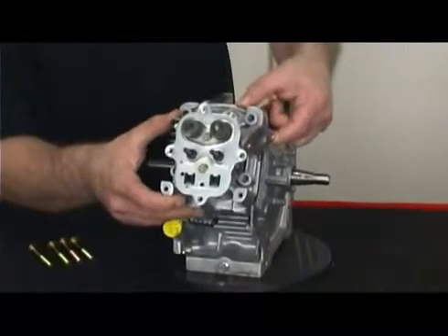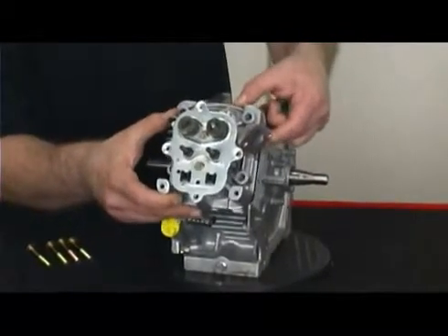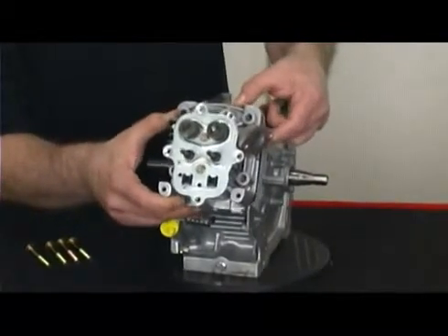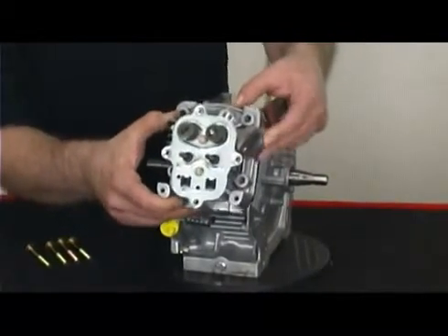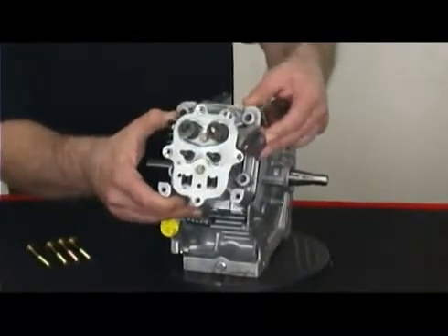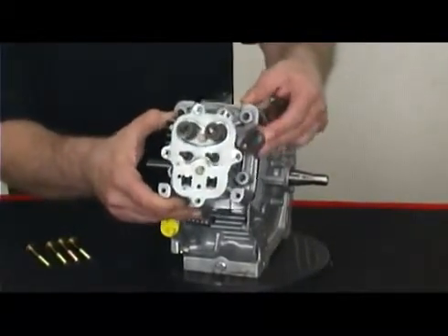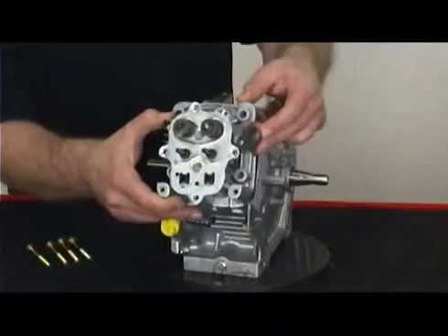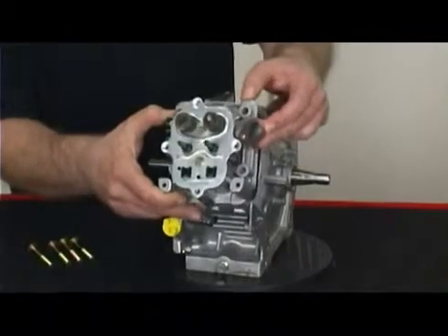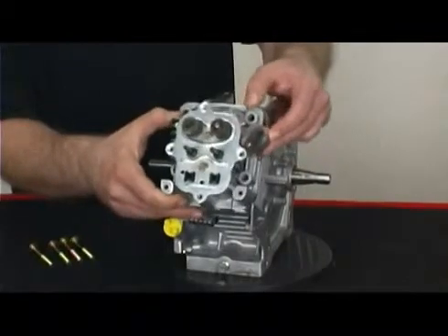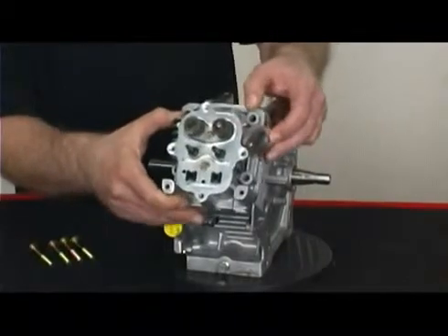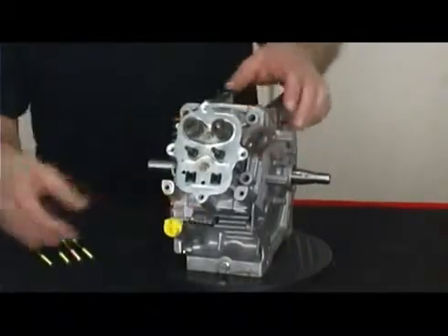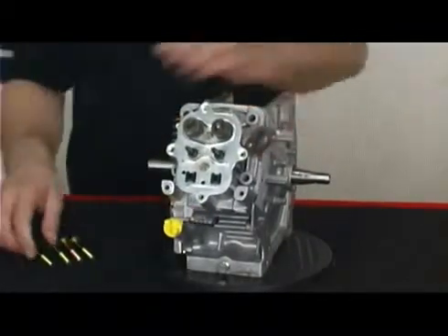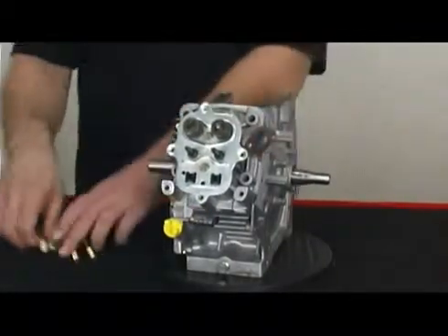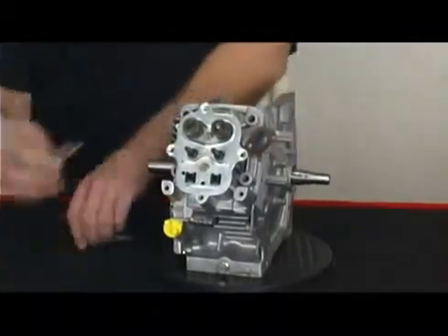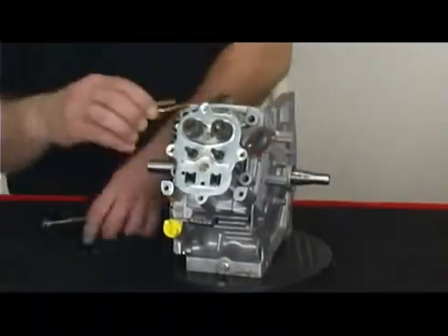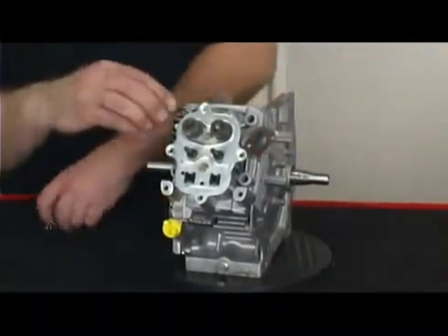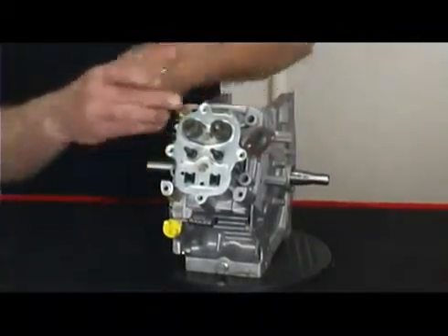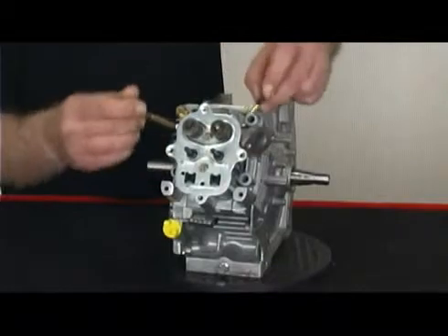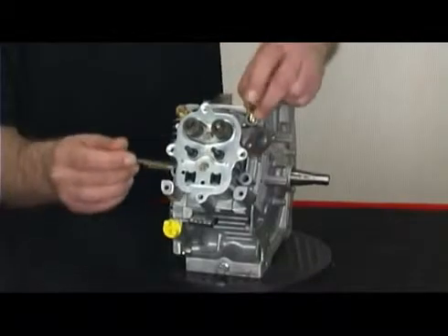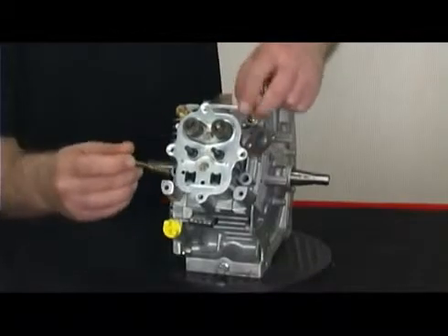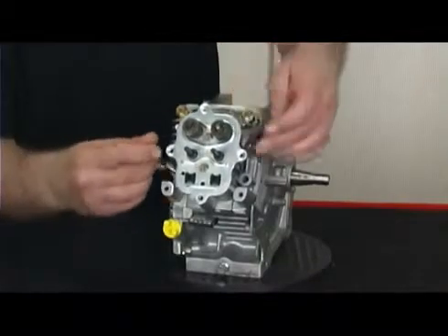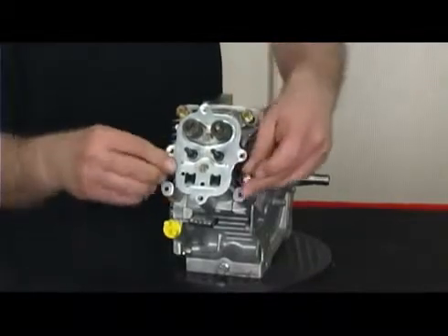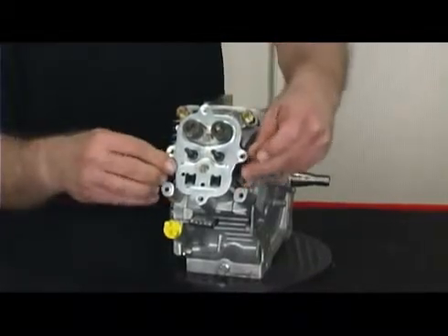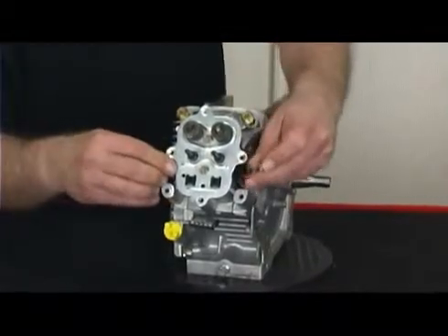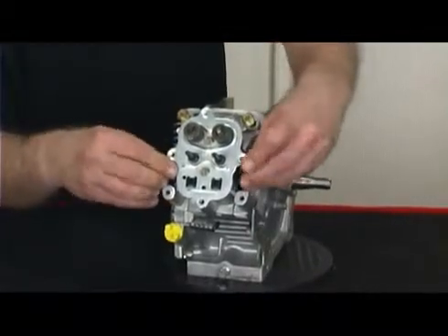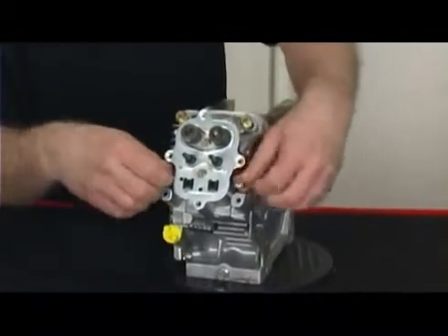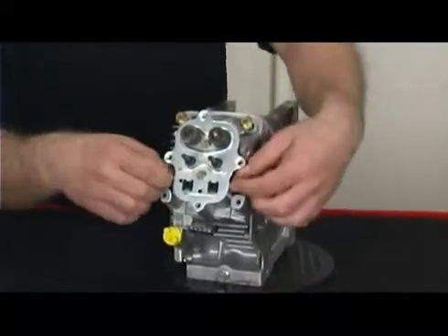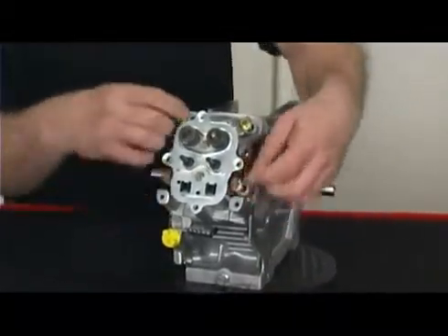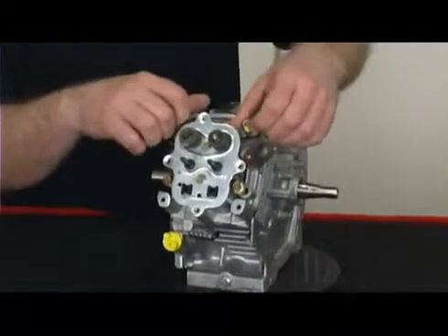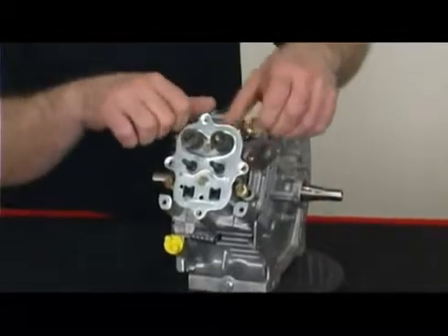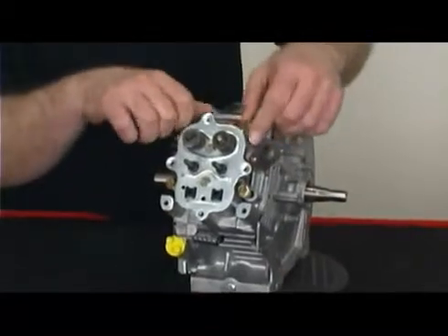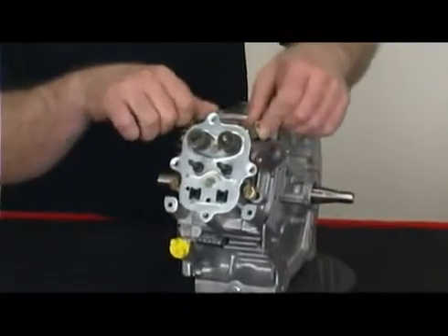Once a gasket is crushed or is heat cycled through use, the ability to reseal properly is diminished. After installing the gasket, place the head bolts properly on the engine and start by hand tightening each of the four head bolts. This will prevent accidental cross threading.